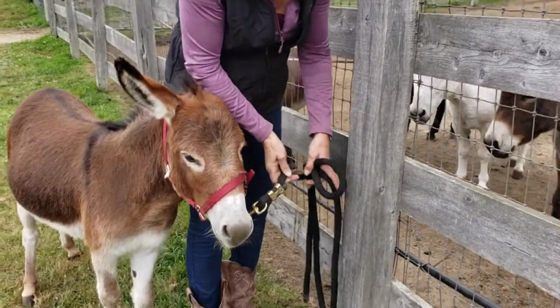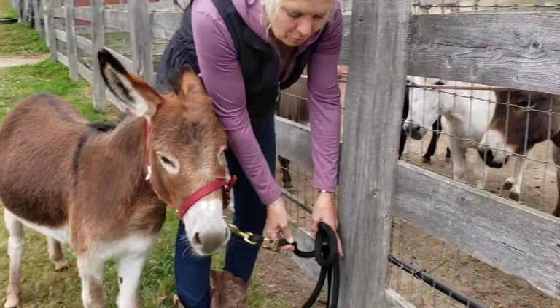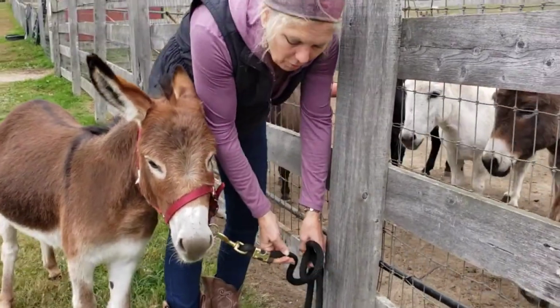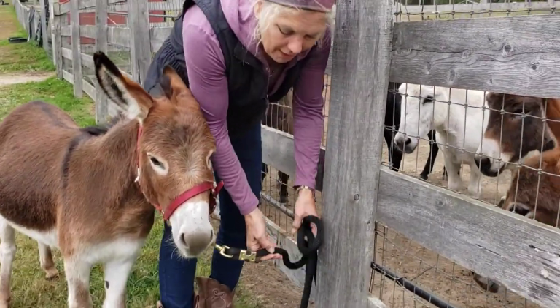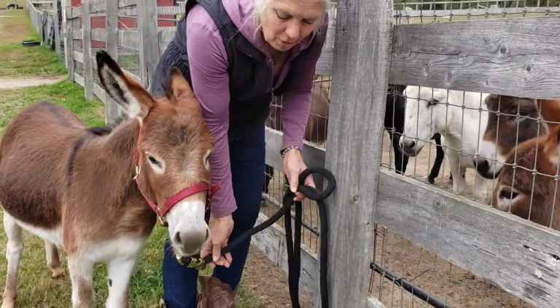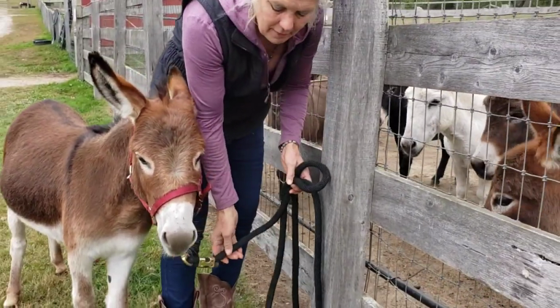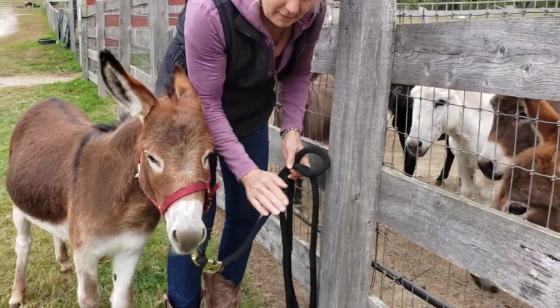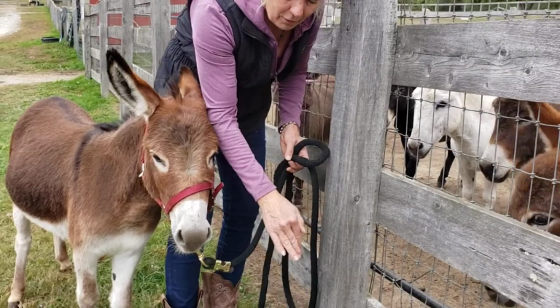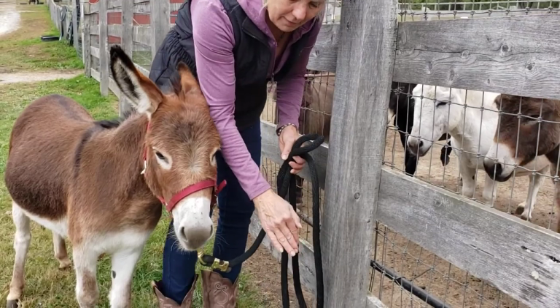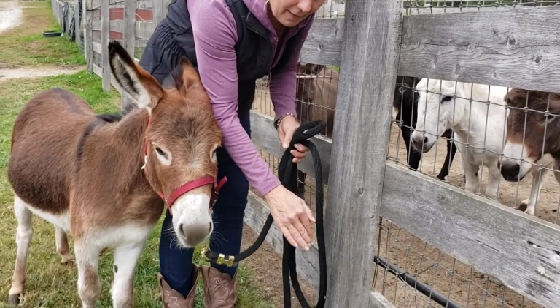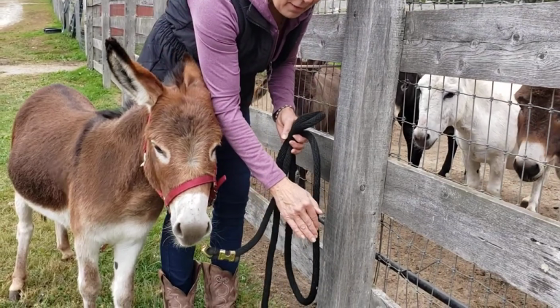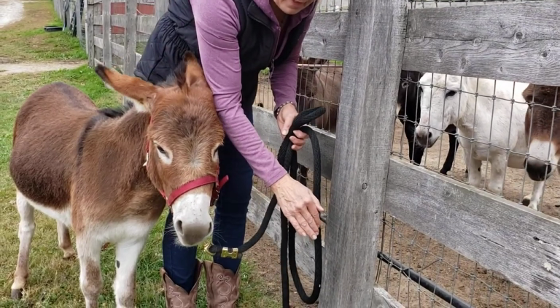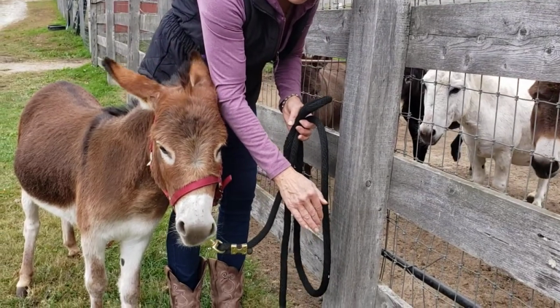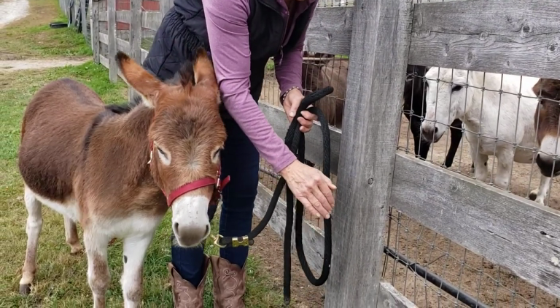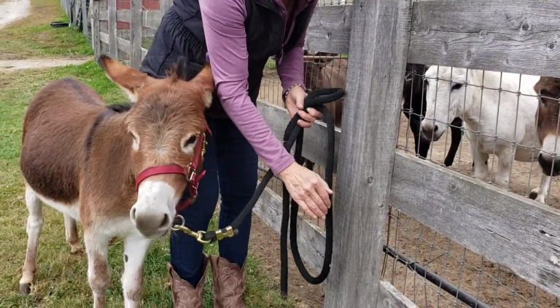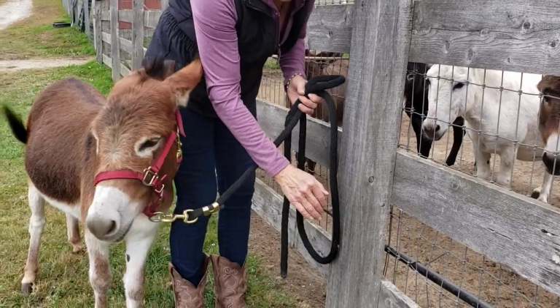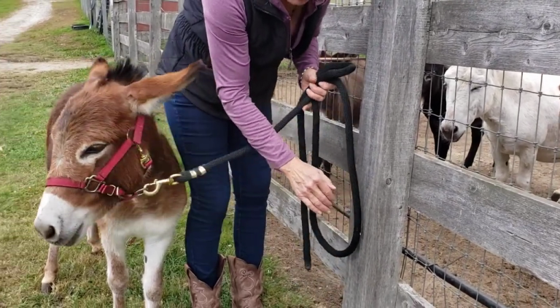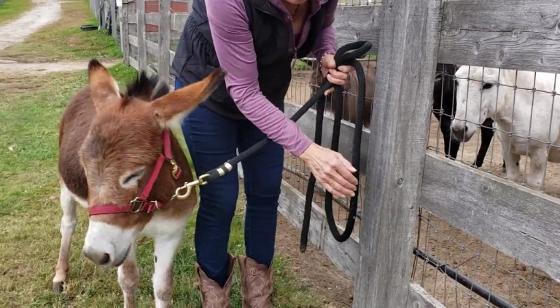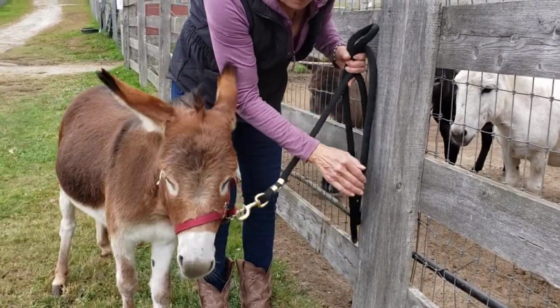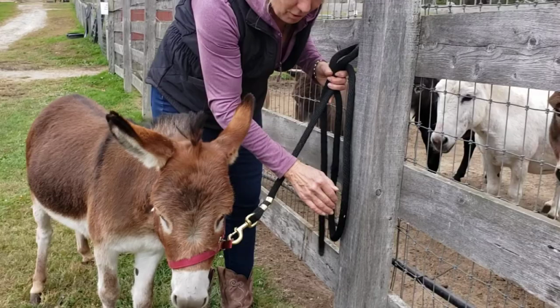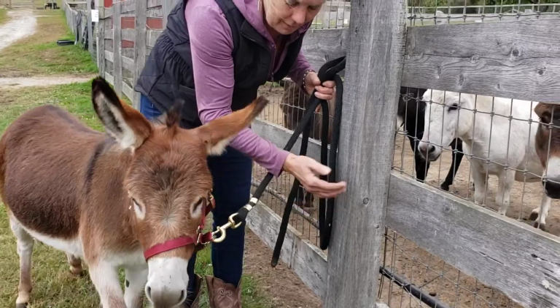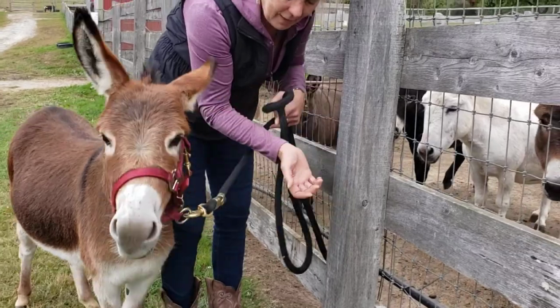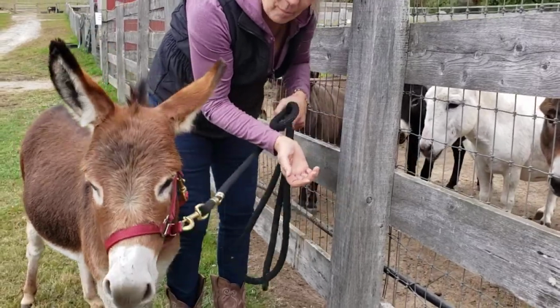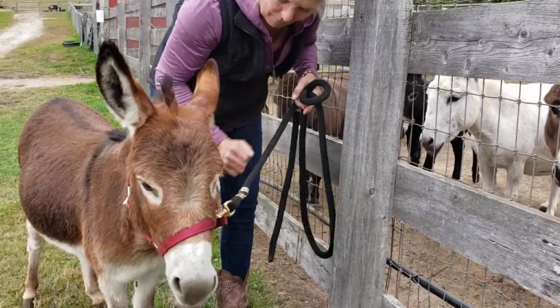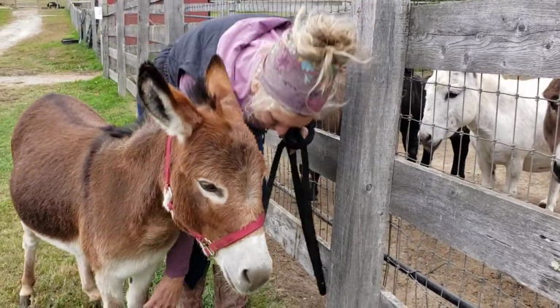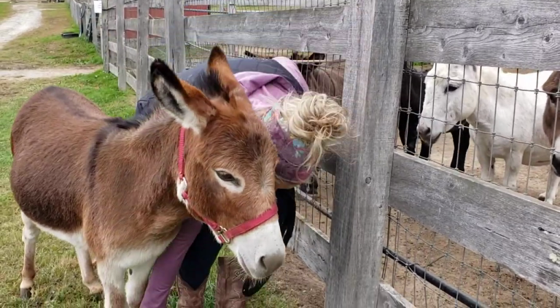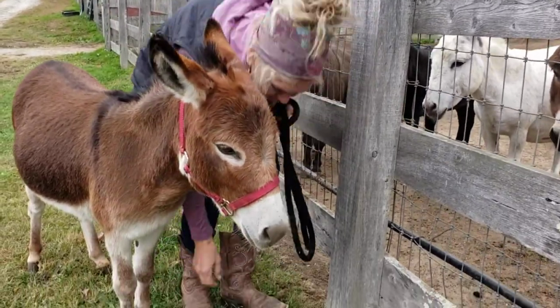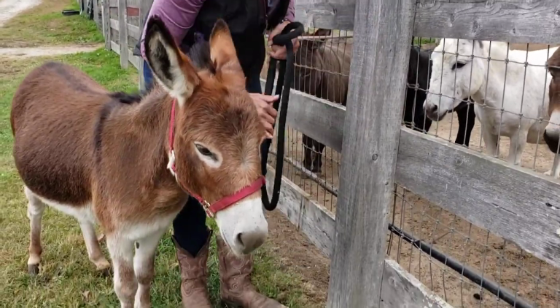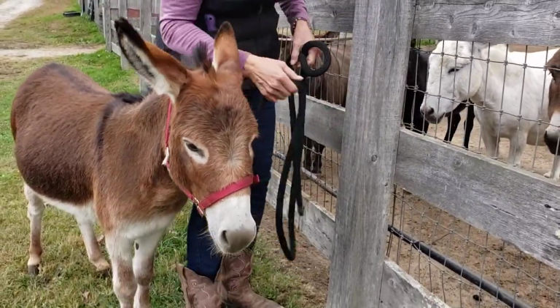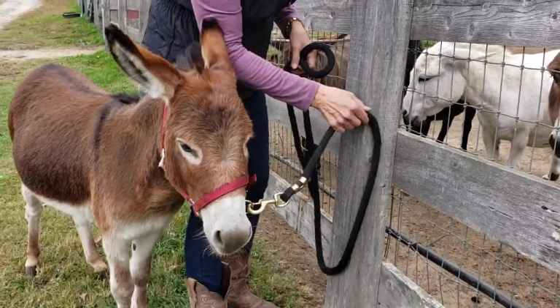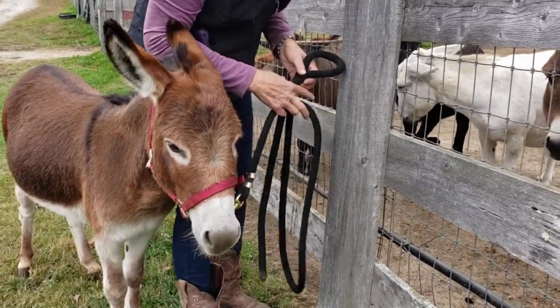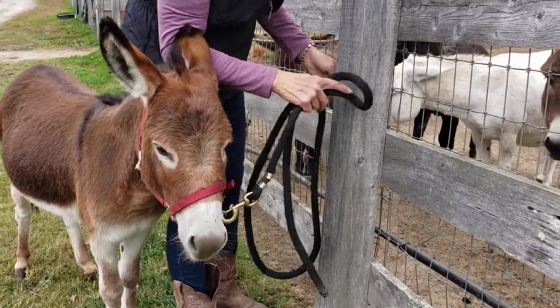If you tie too low and too long they can get their foot across it, and then if they were to get in a twist and back up or get nervous, they can get a rope burn on the back of their pastern right there. So you want to tie them up kind of high.